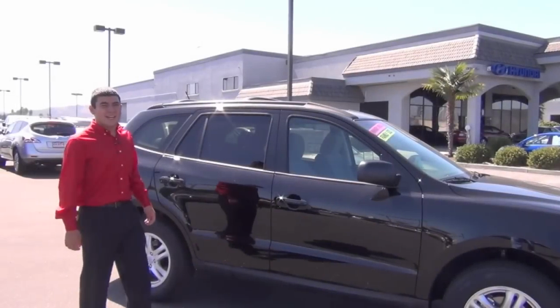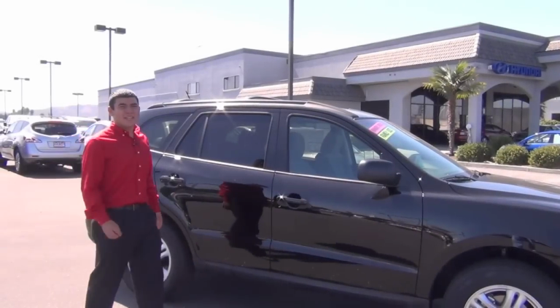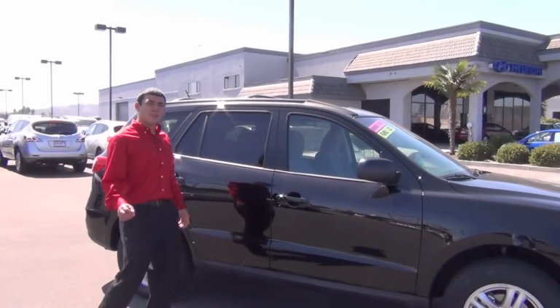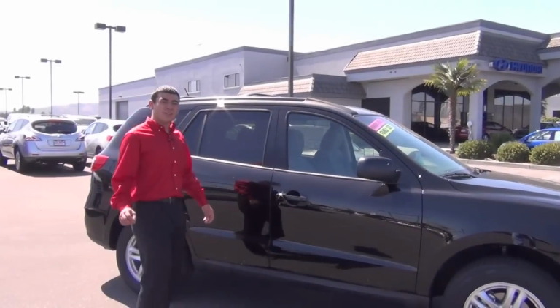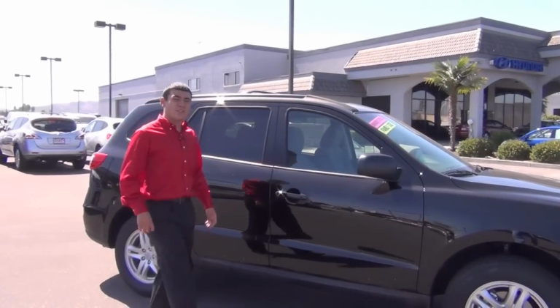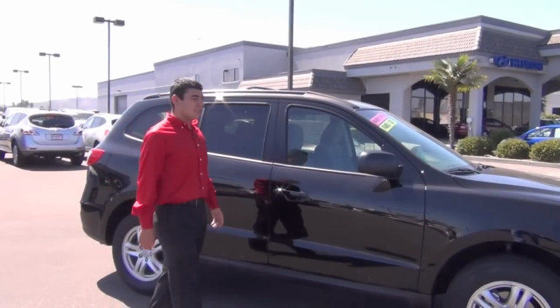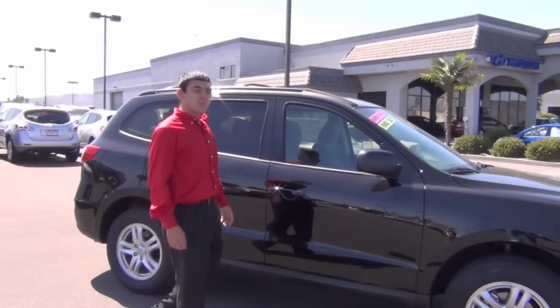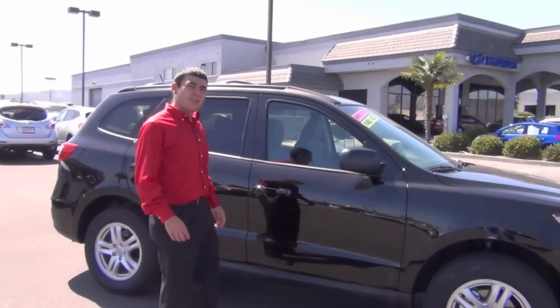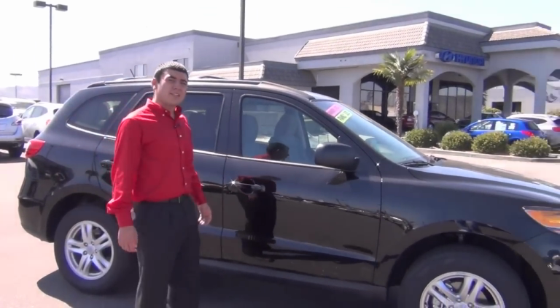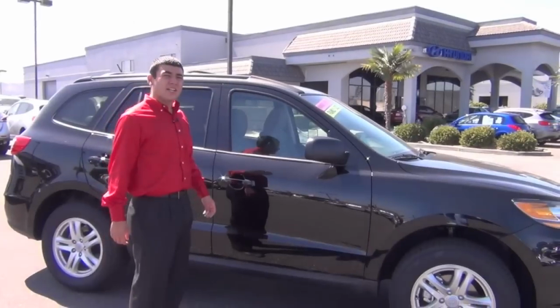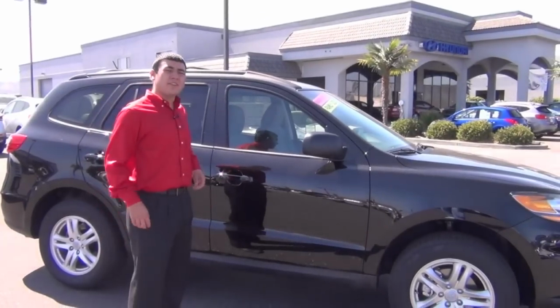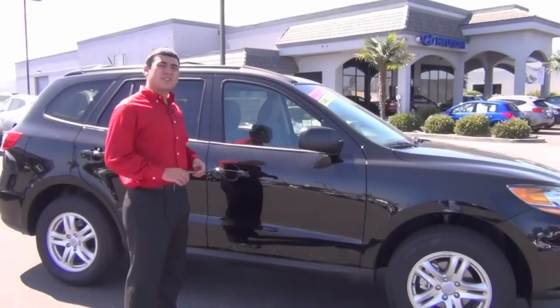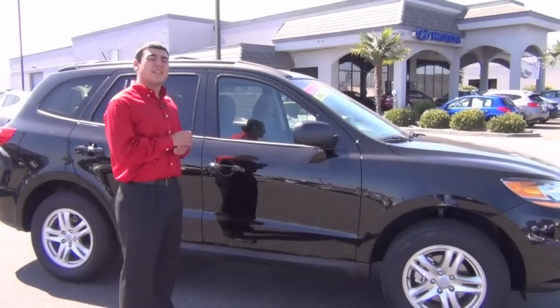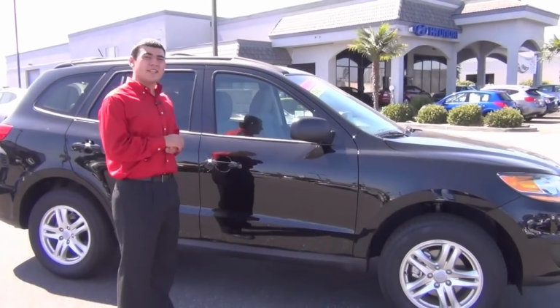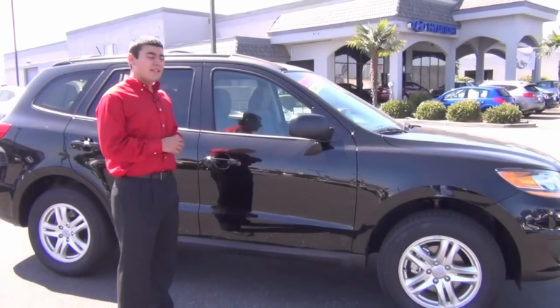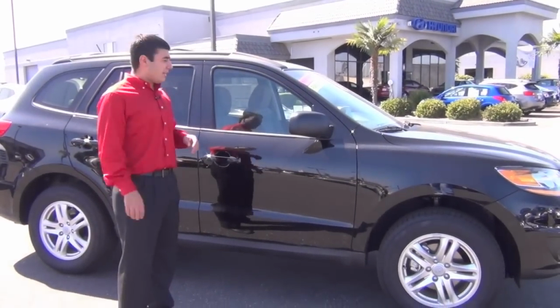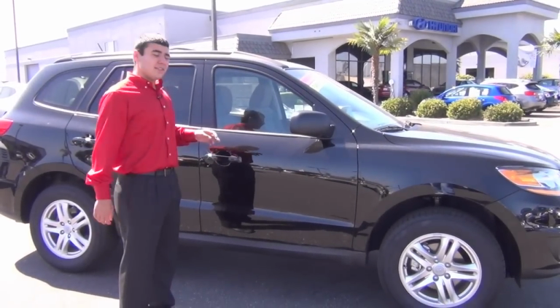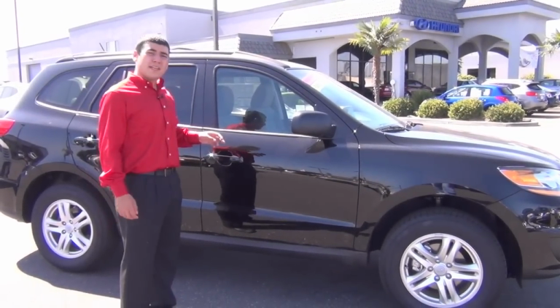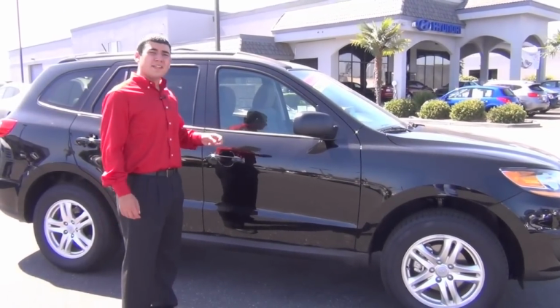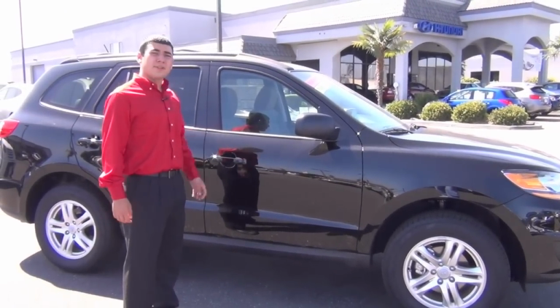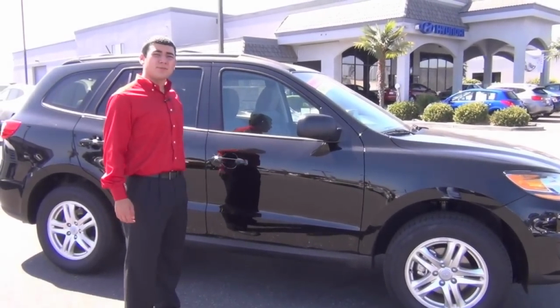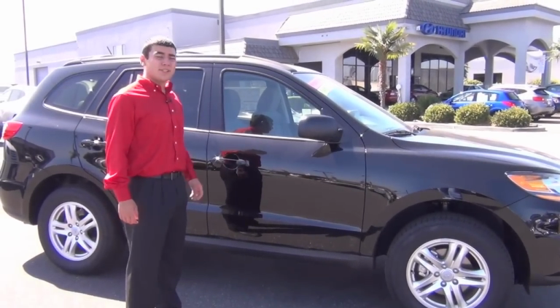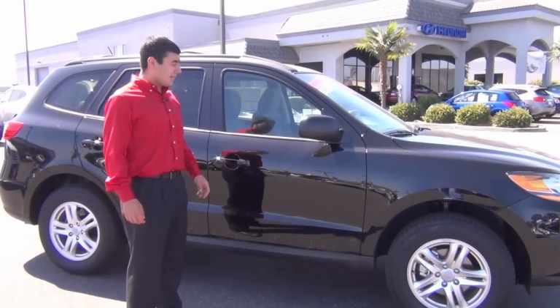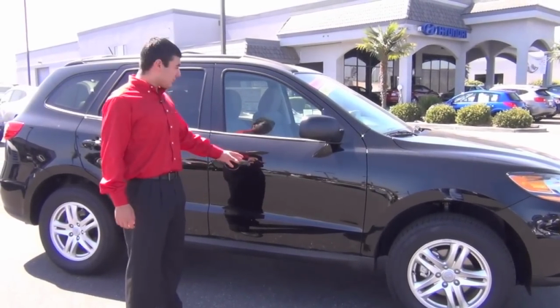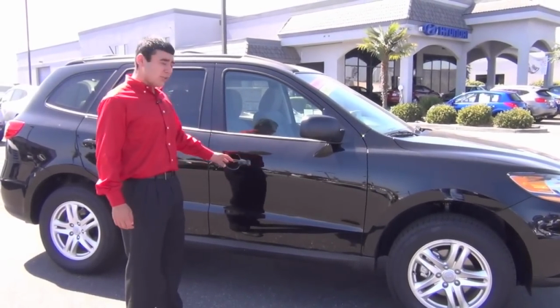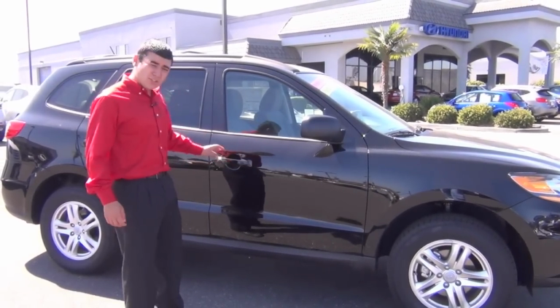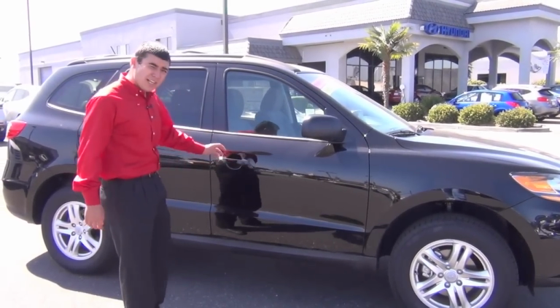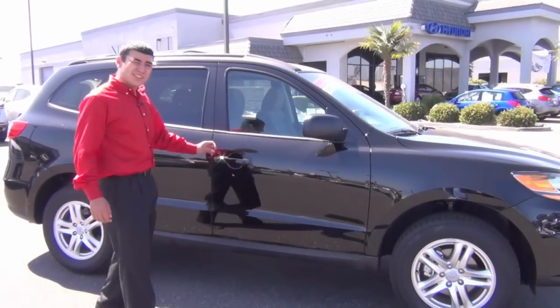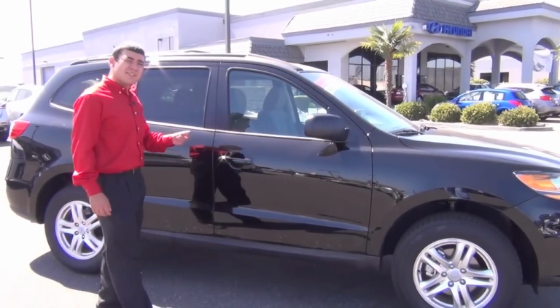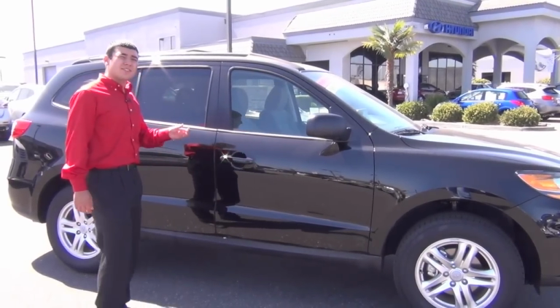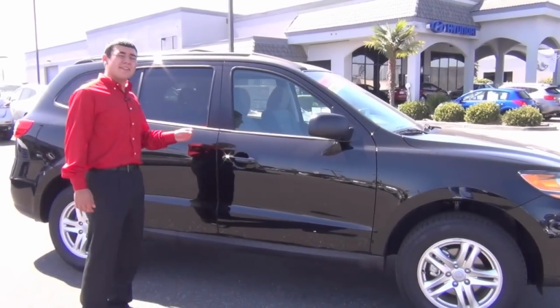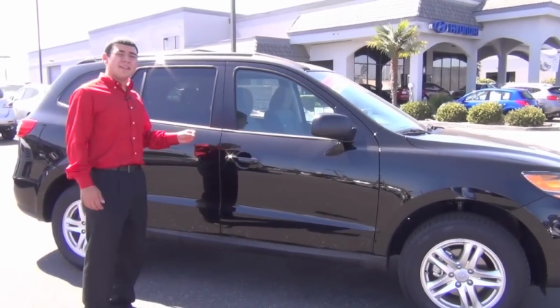Hi, my name is Eric Lozano and I'm a salesman here at South County Nissan and Hyundai located in Gilroy, California. This right here is a 2011 Santa Fe.